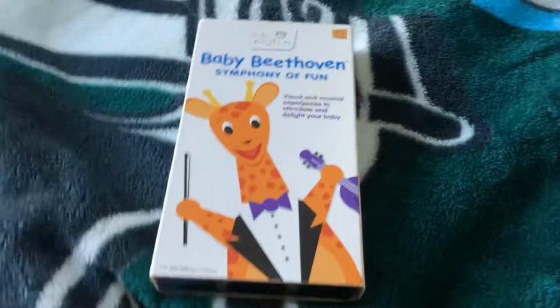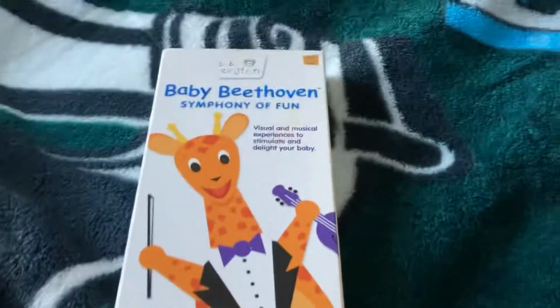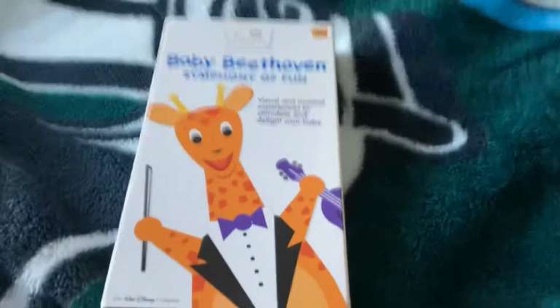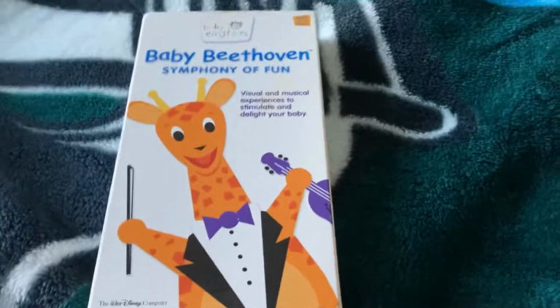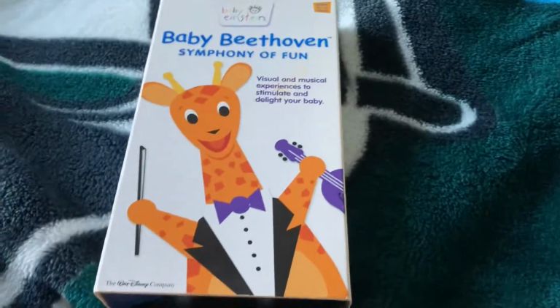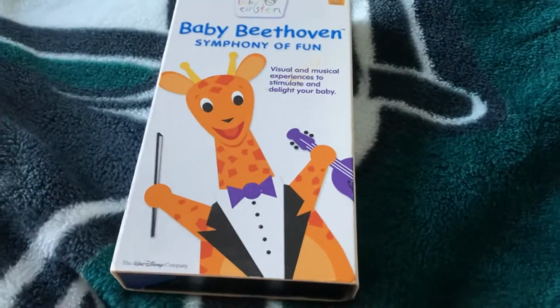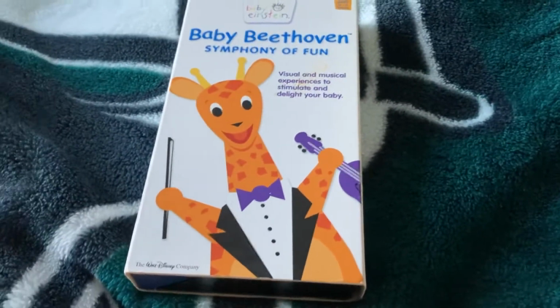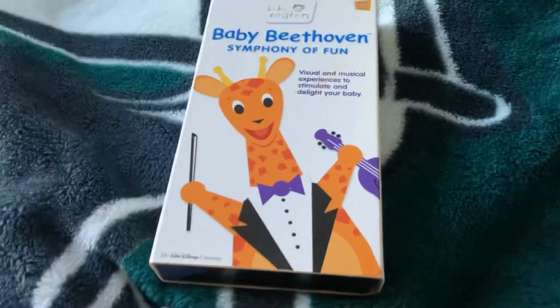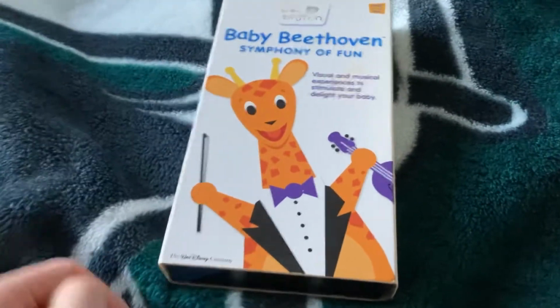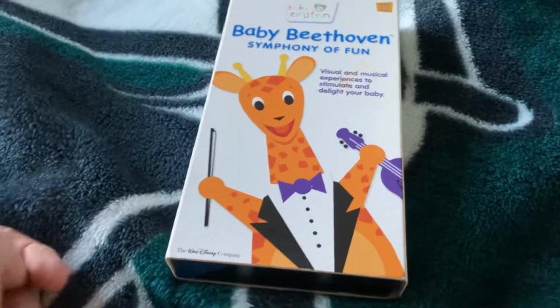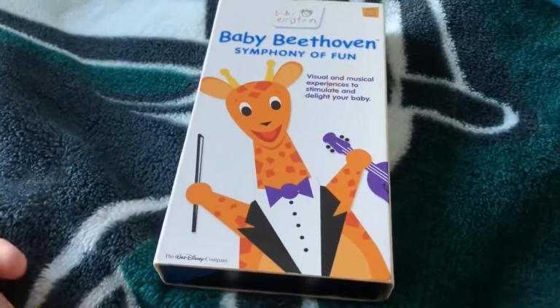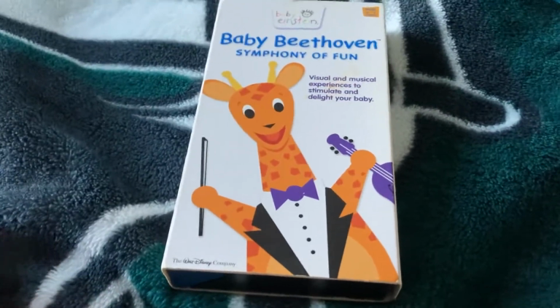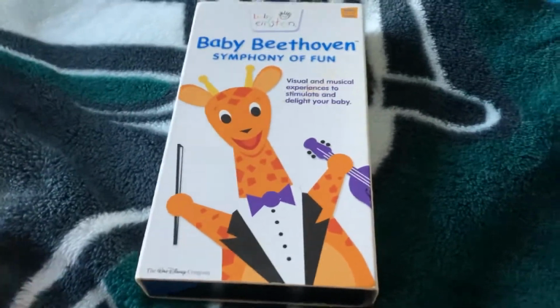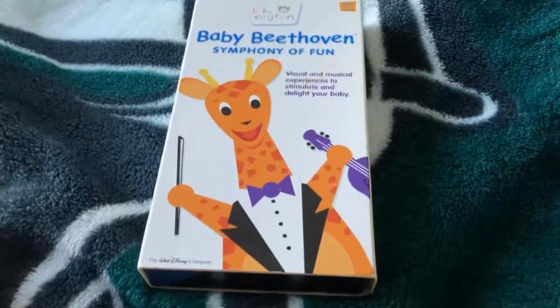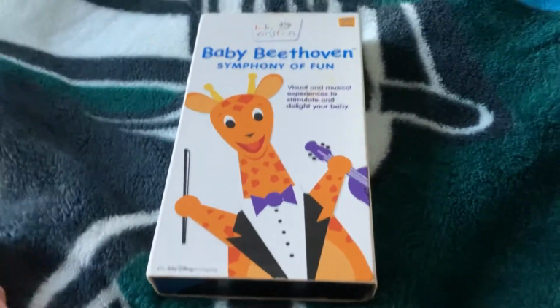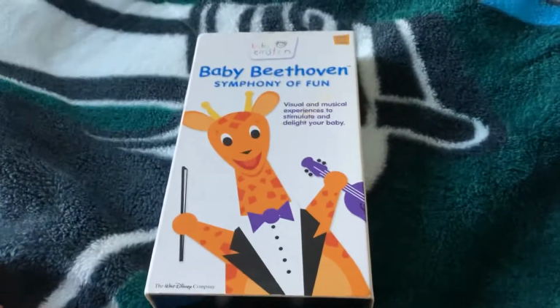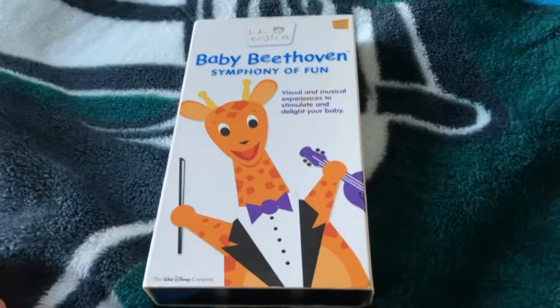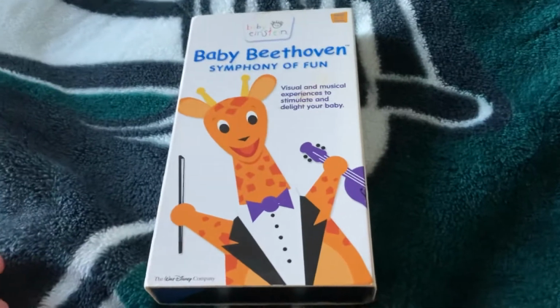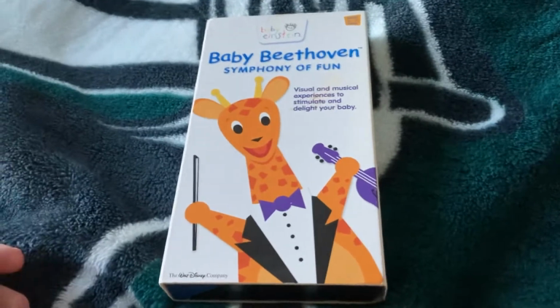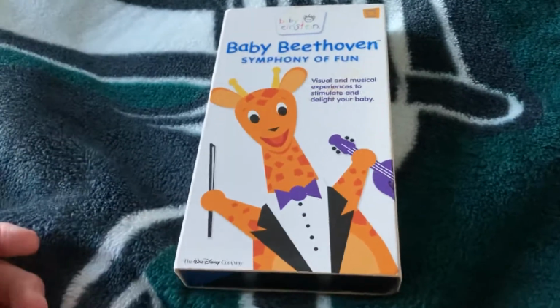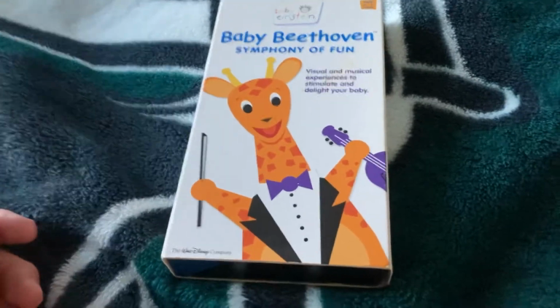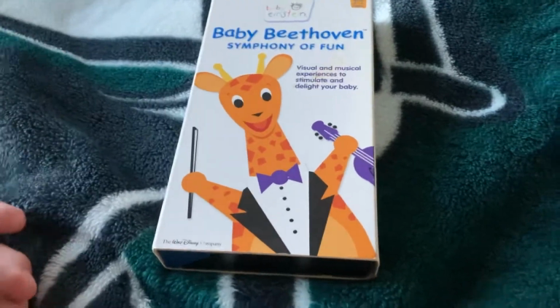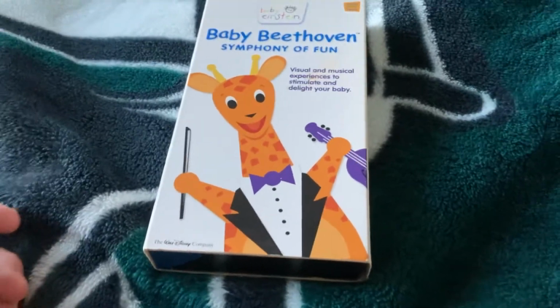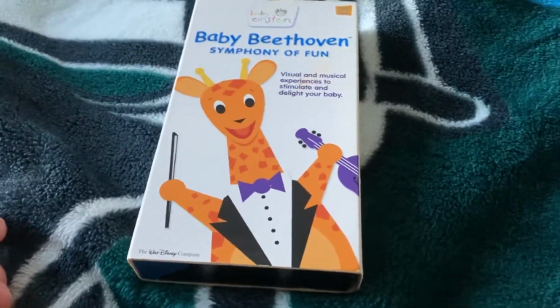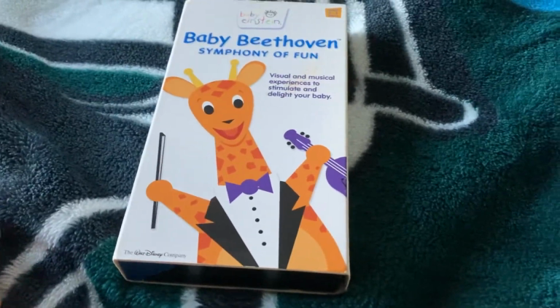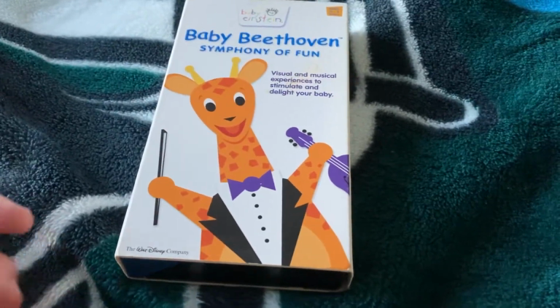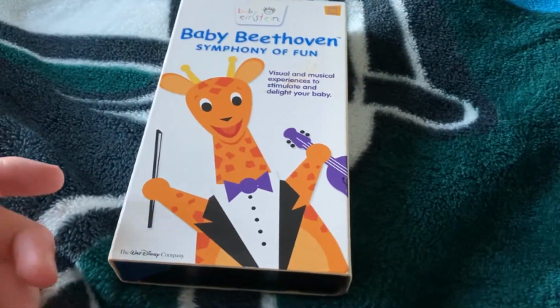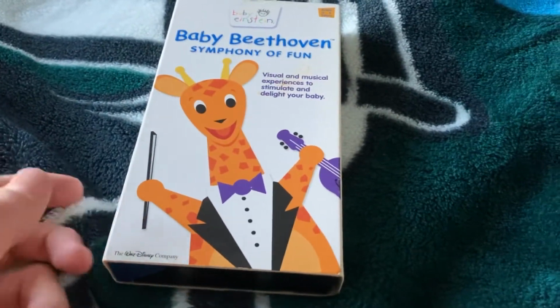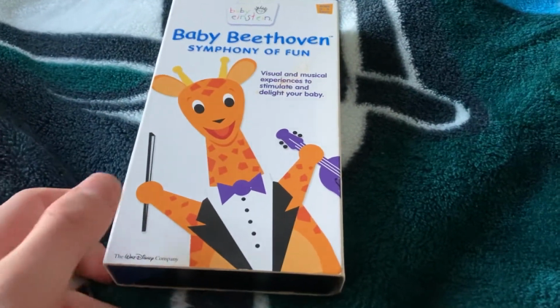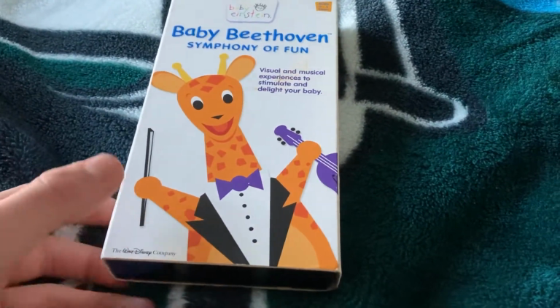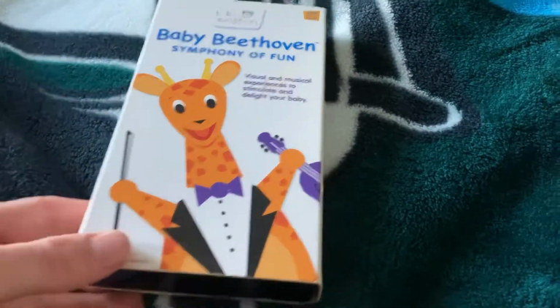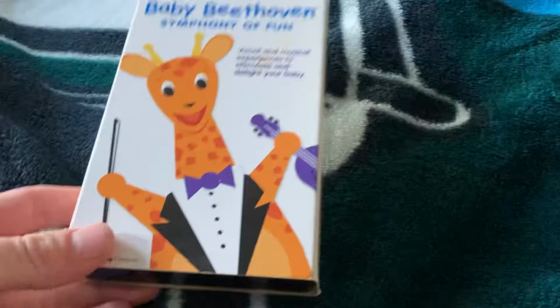Alright guys, this is Beethoven the Giraffe here, and today we're gonna be doing a review on Baby Beethoven's Symphony of Fame 2002 VHS.